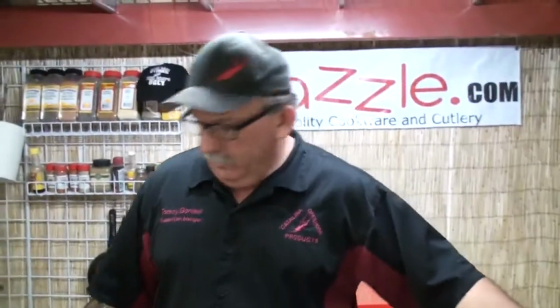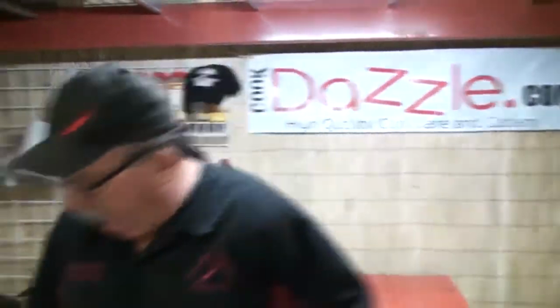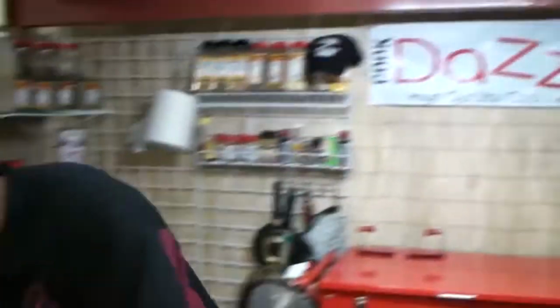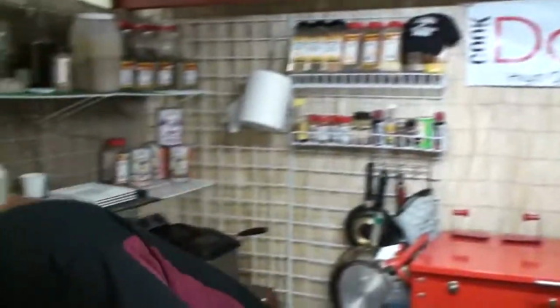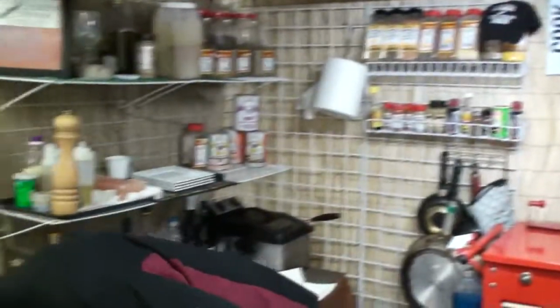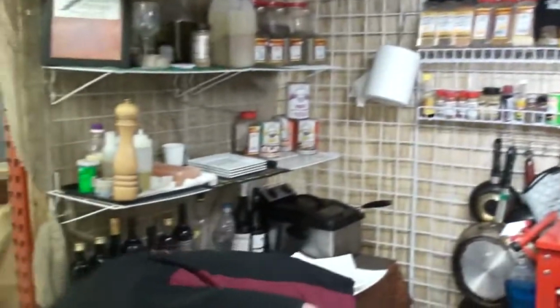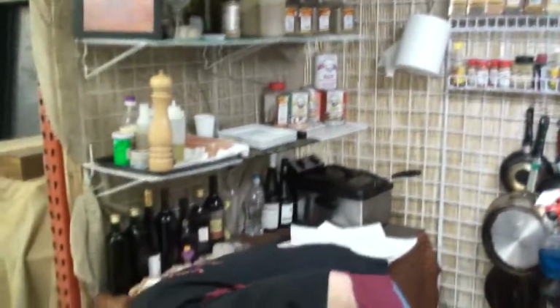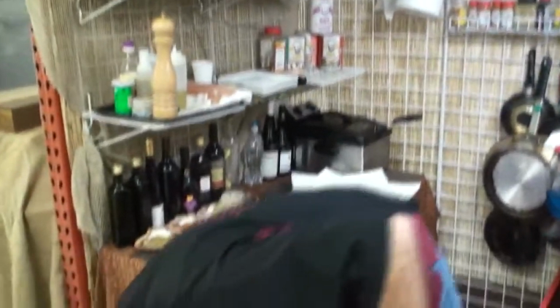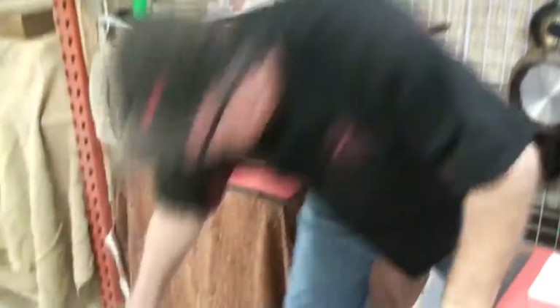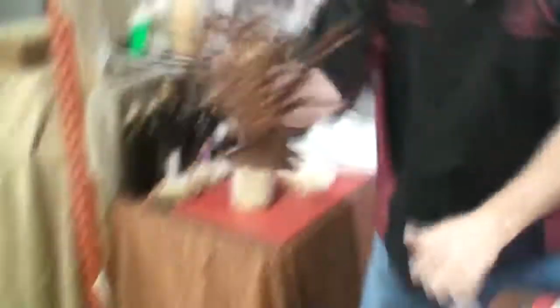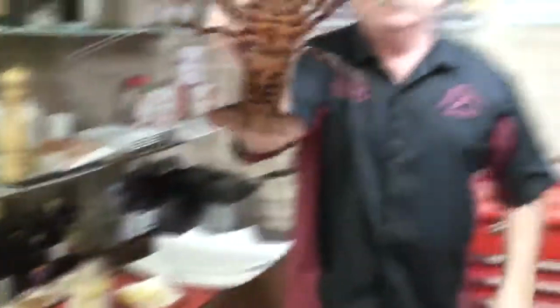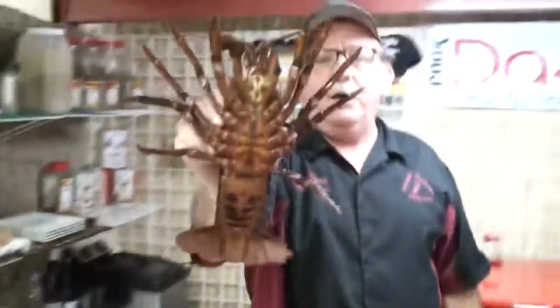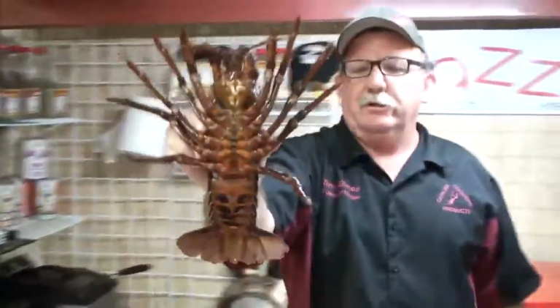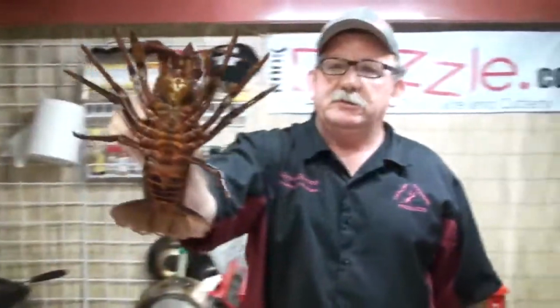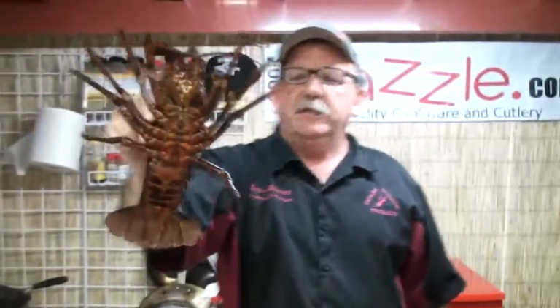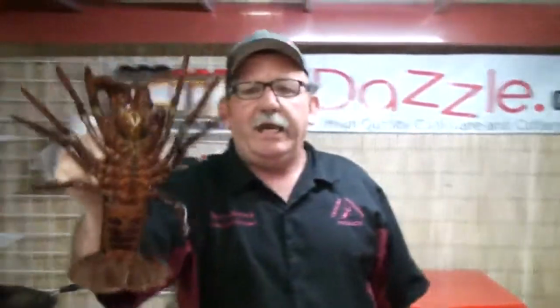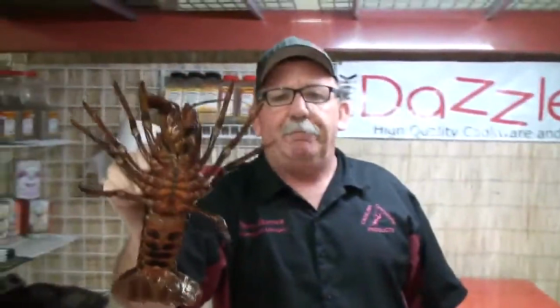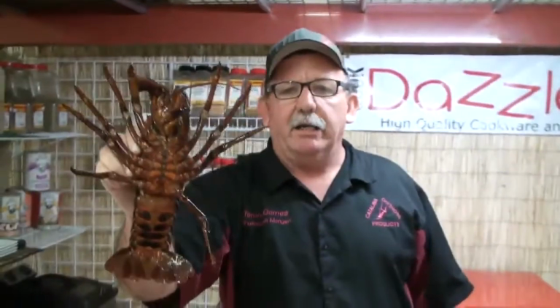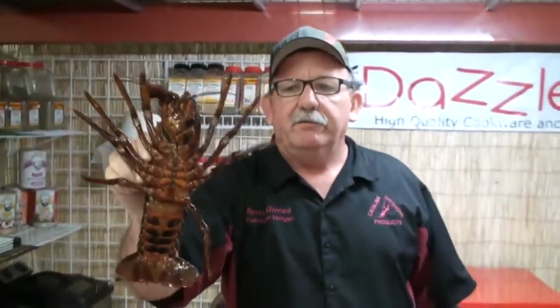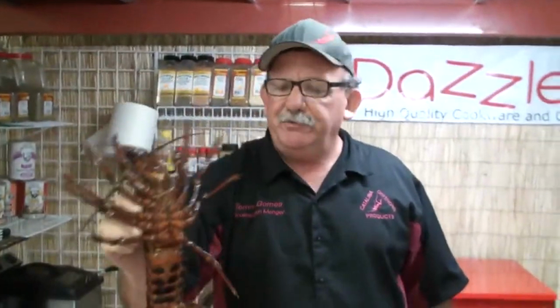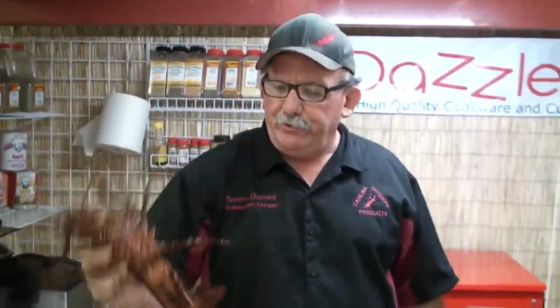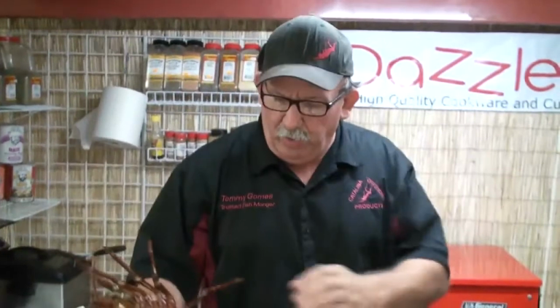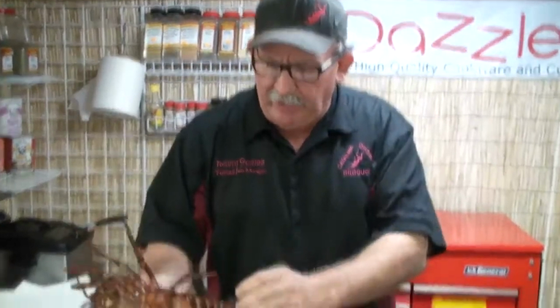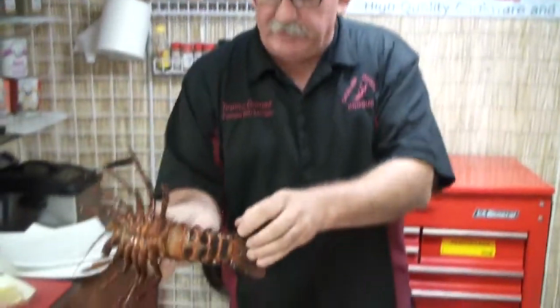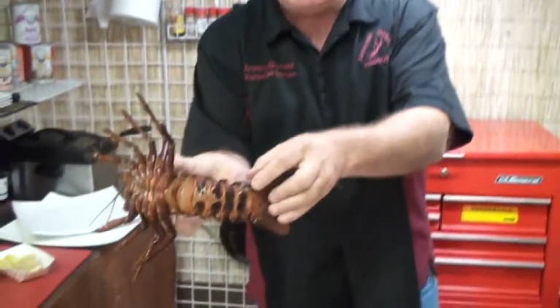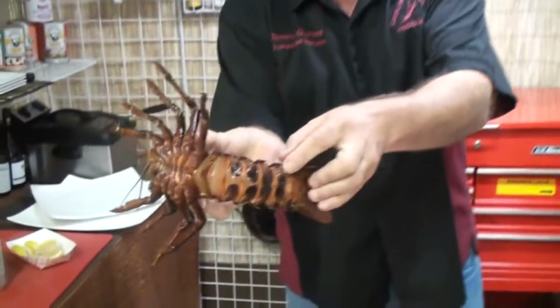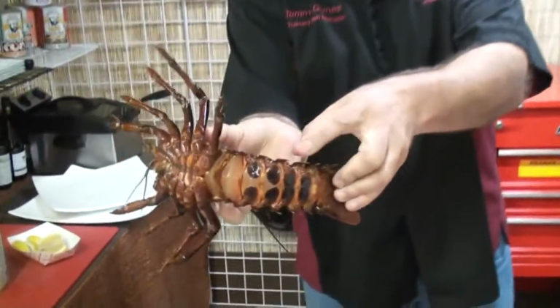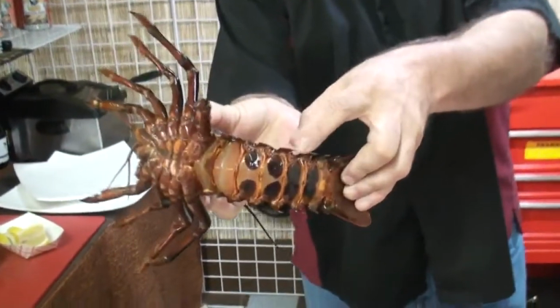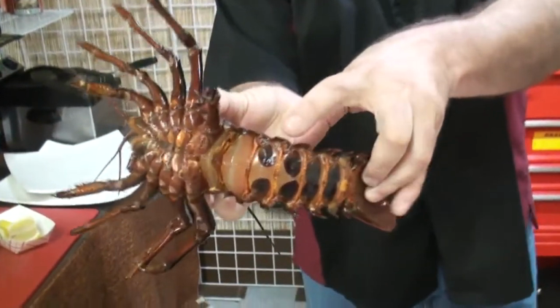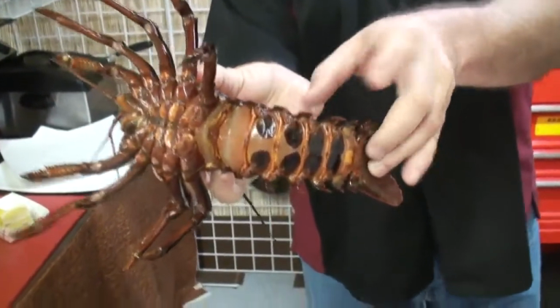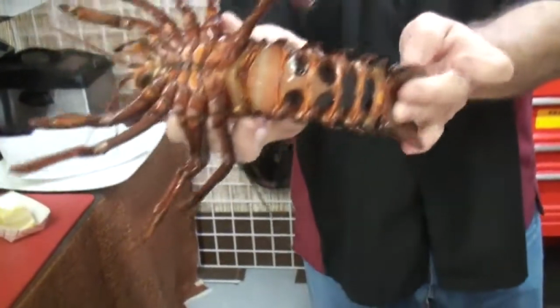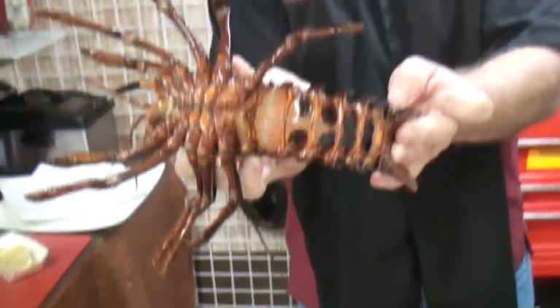We need one more key ingredient: lobster, aka bug. For those of you that are new, you want to be careful. You see the spiny things right here — these will definitely hurt you.